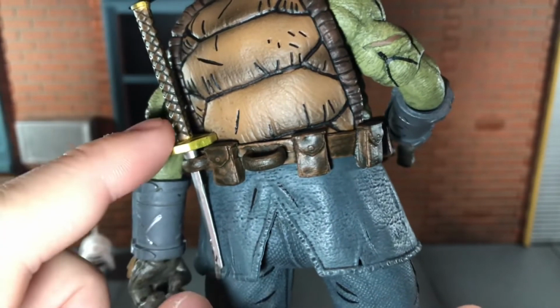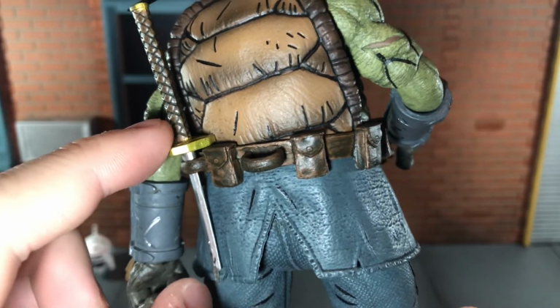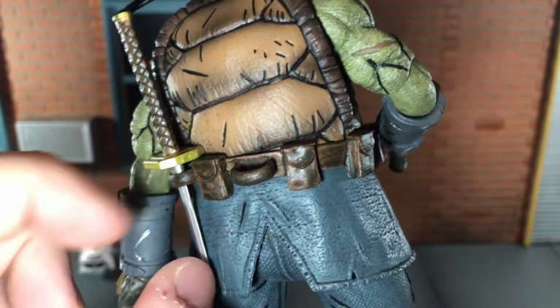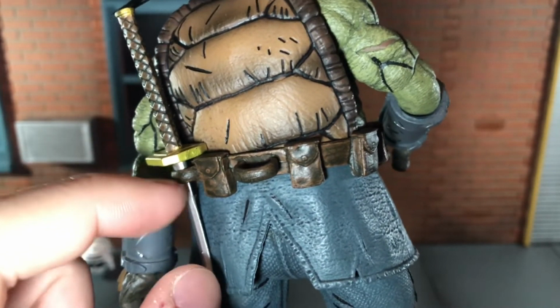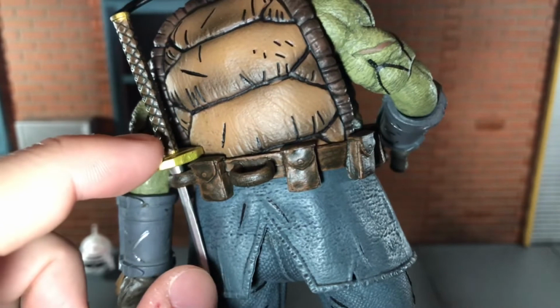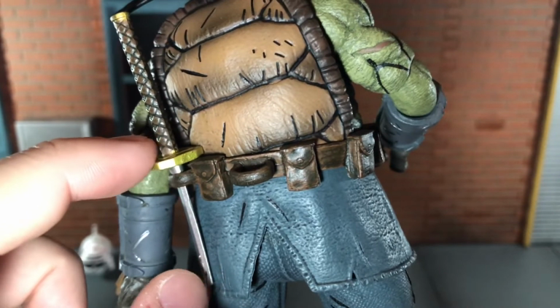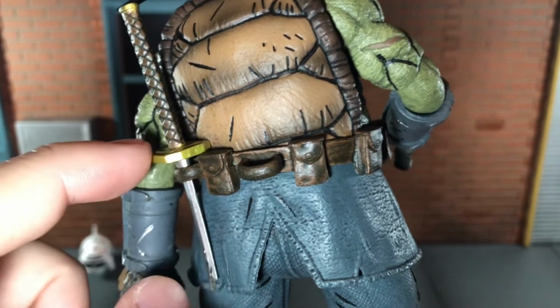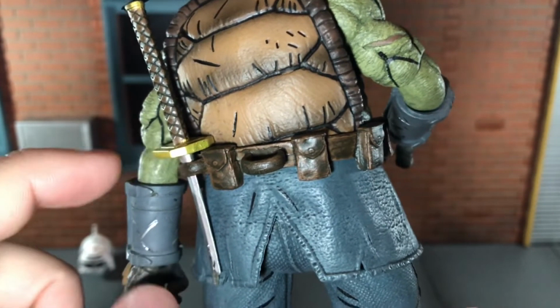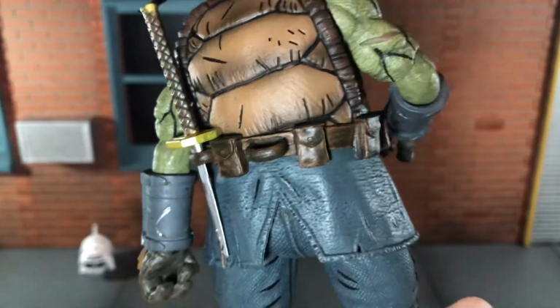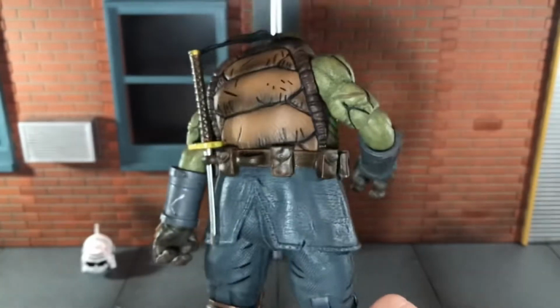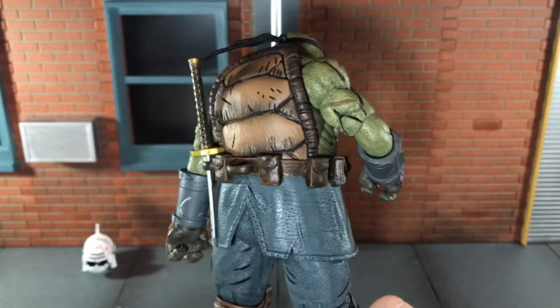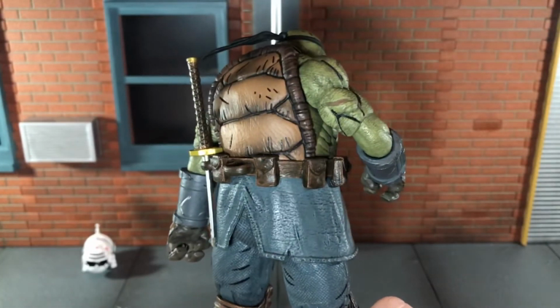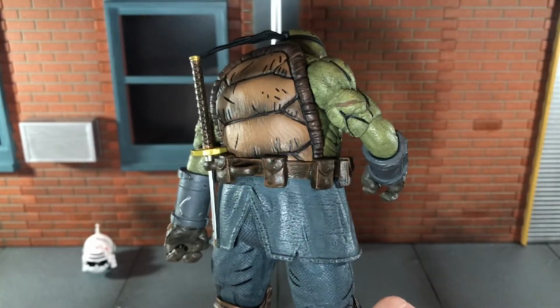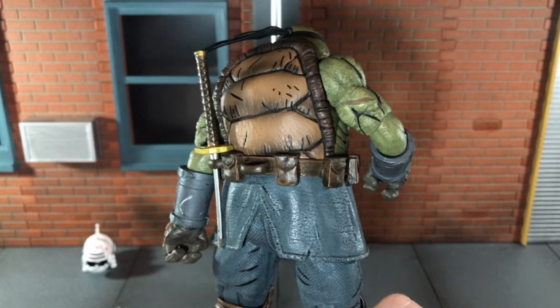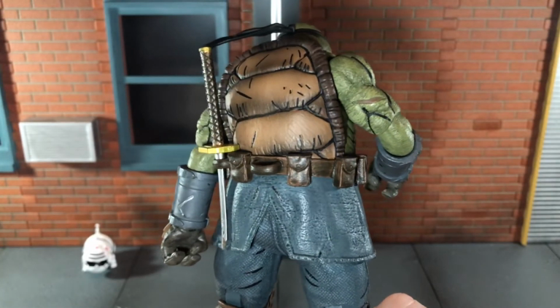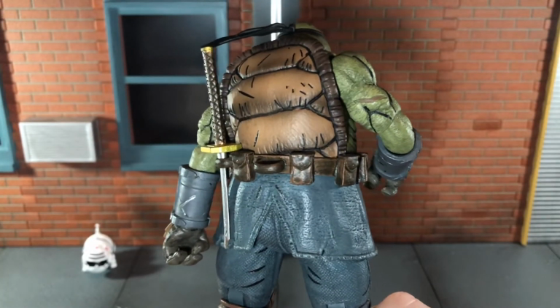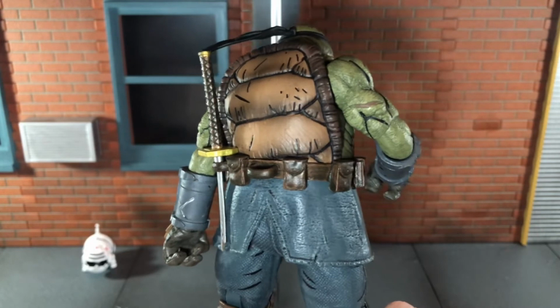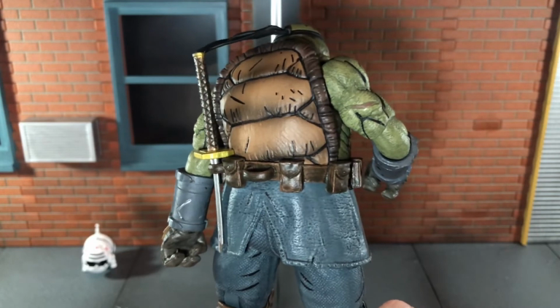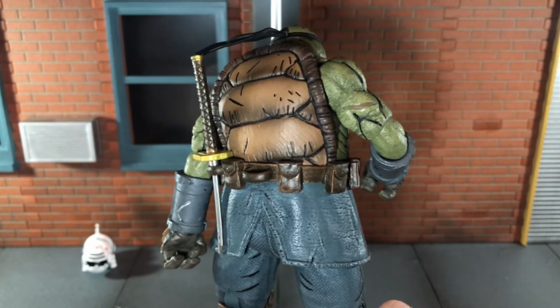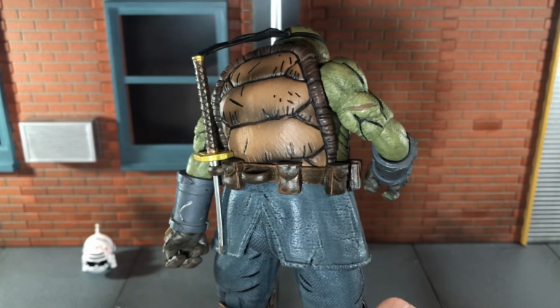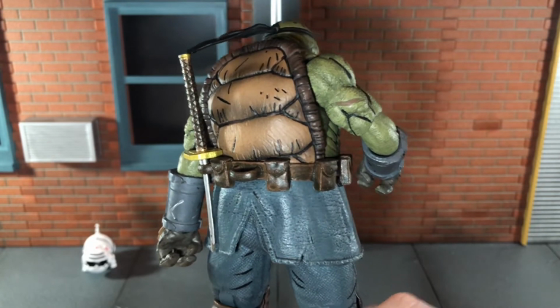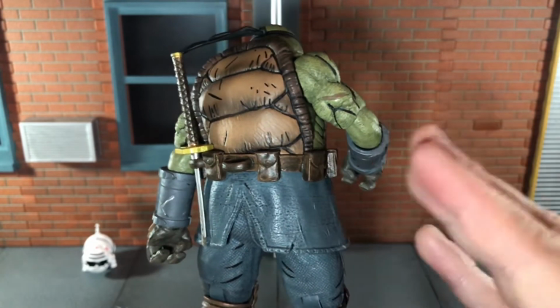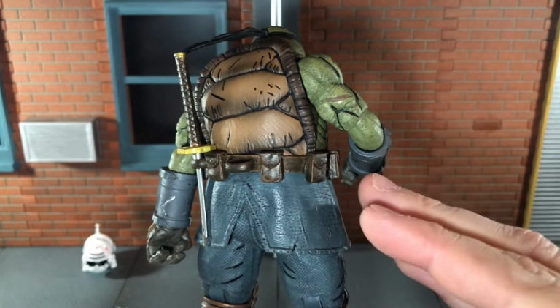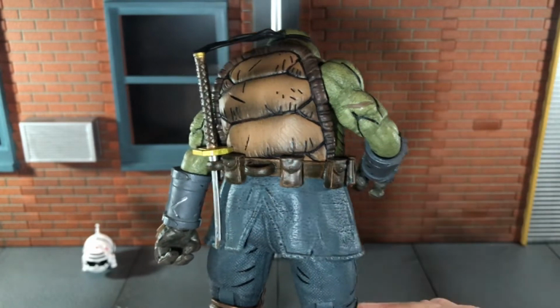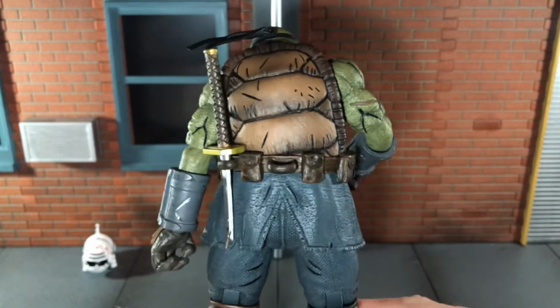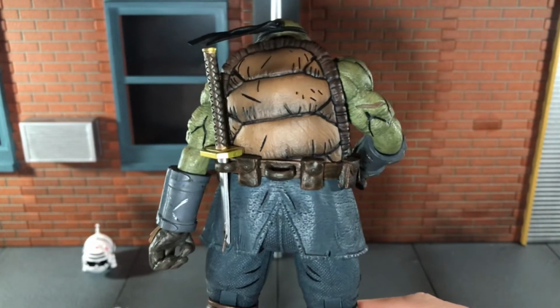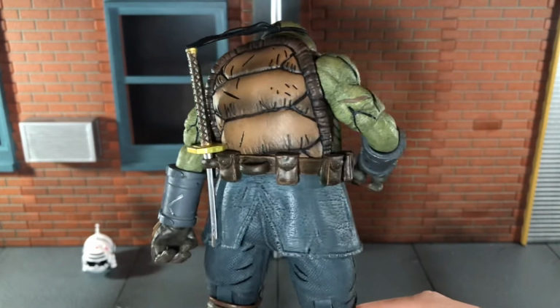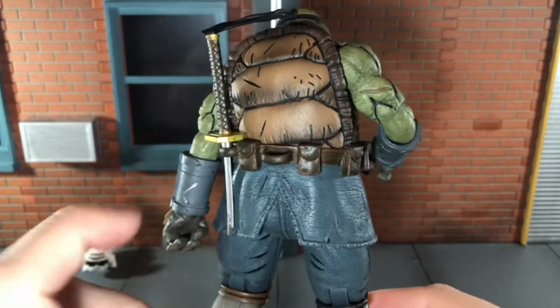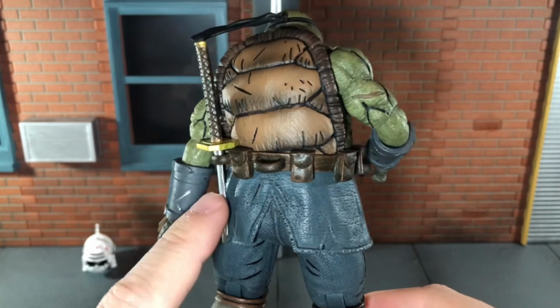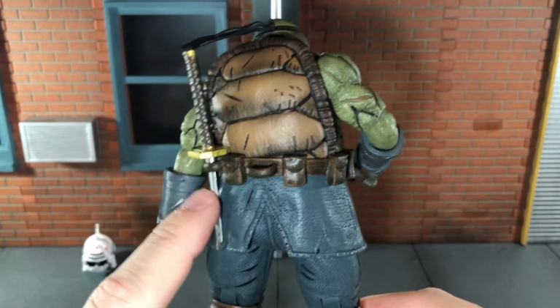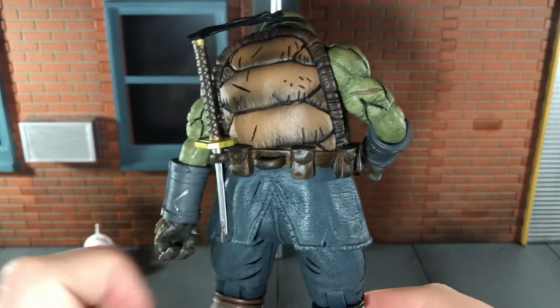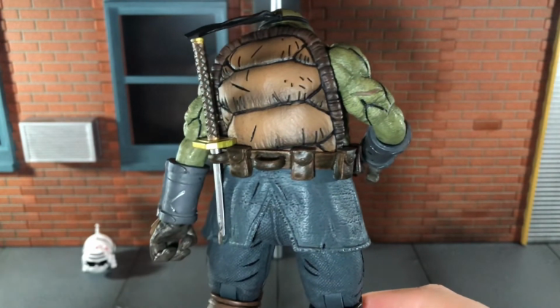I do wish they would have made it so it wouldn't bend, because that really worries me. It's very slight at the moment, but the more you leave it in there the more it's probably going to bend, and then it'll break because it's such a thin plastic piece.